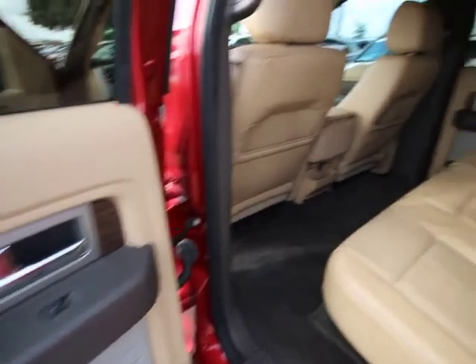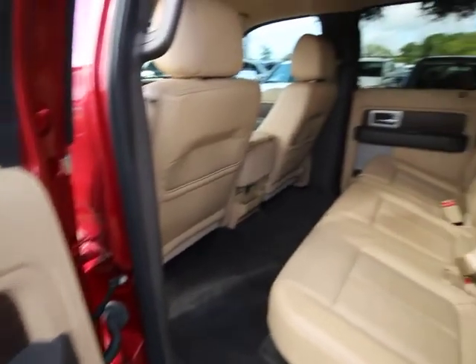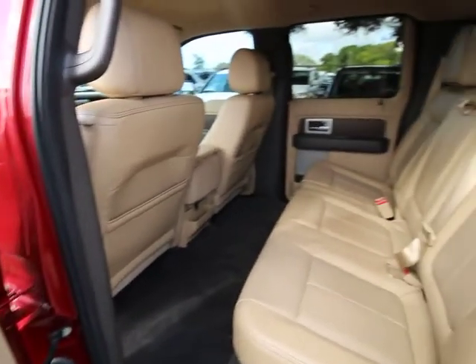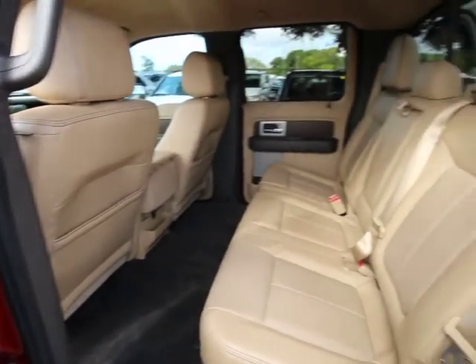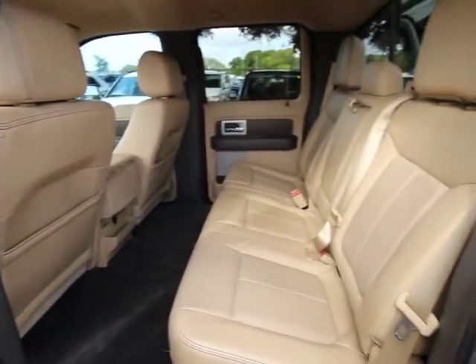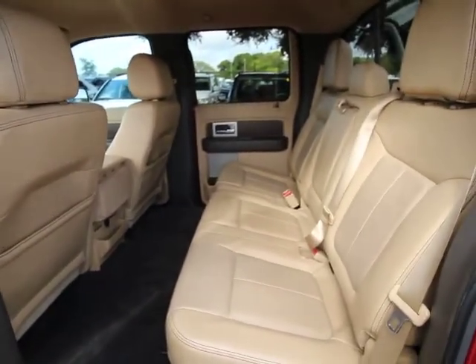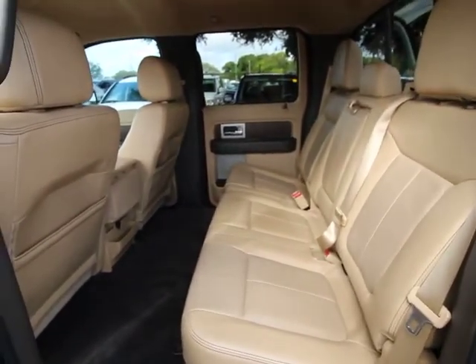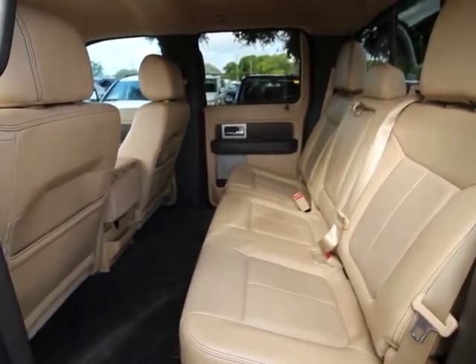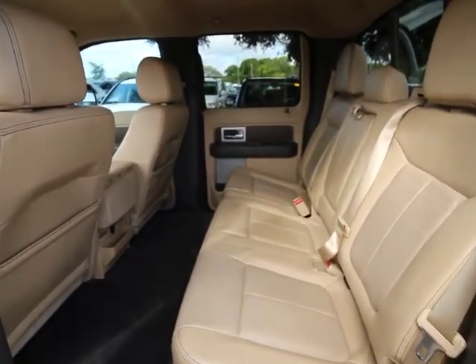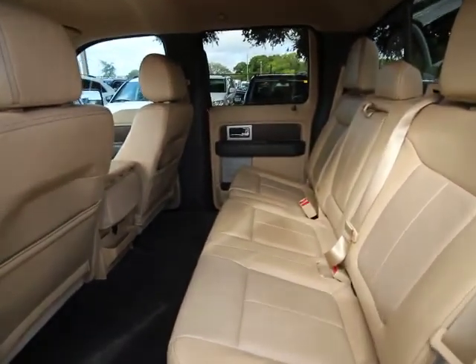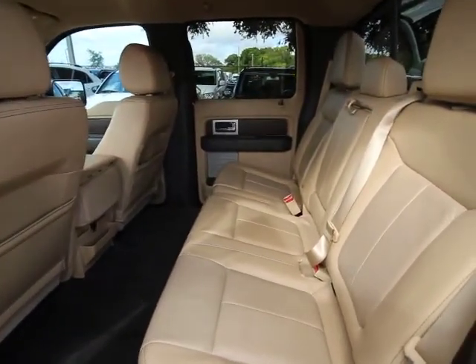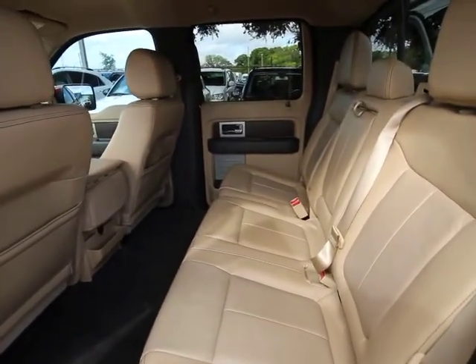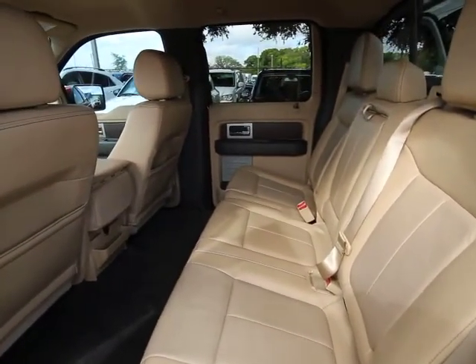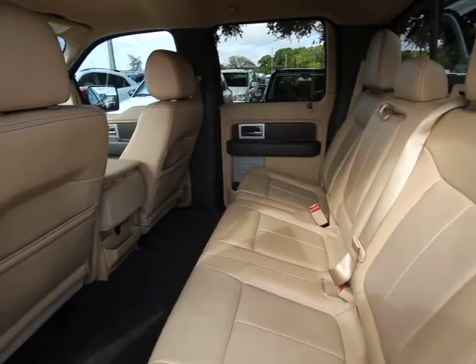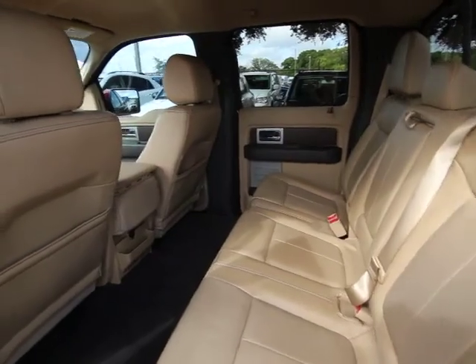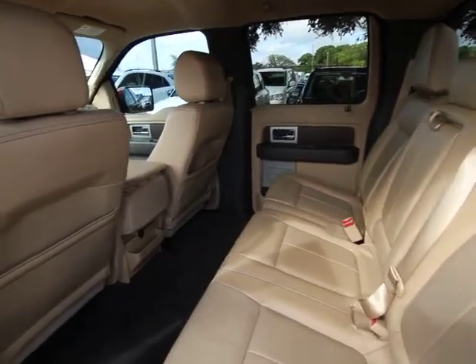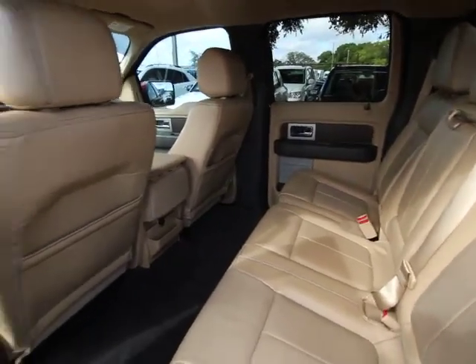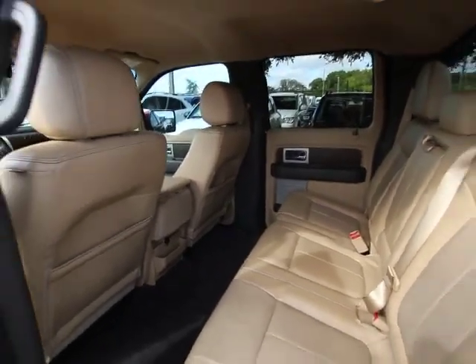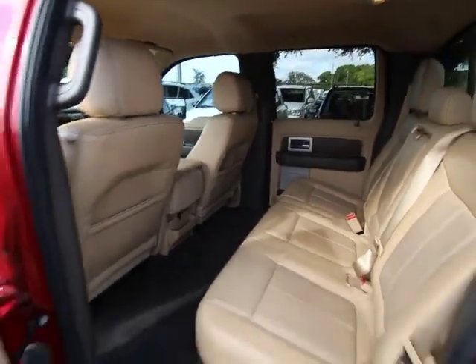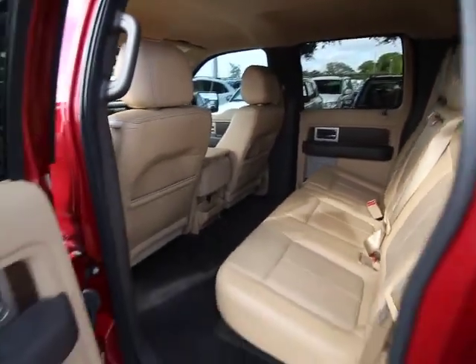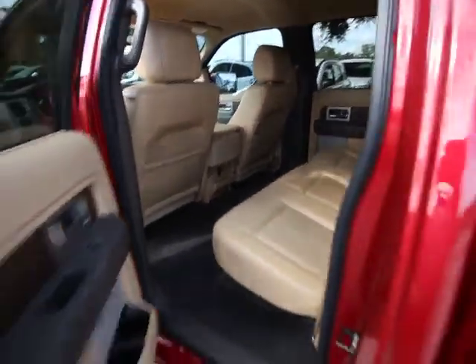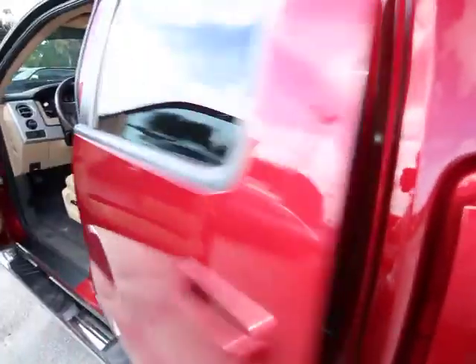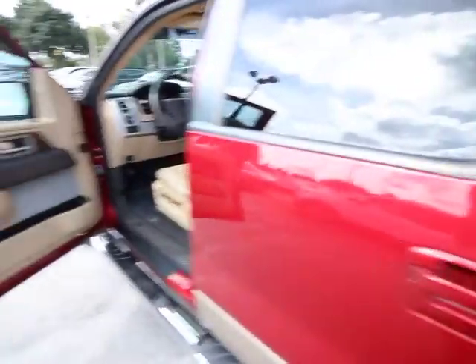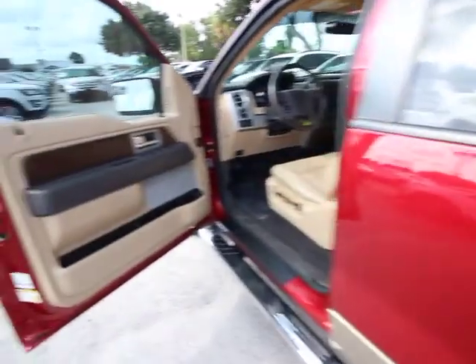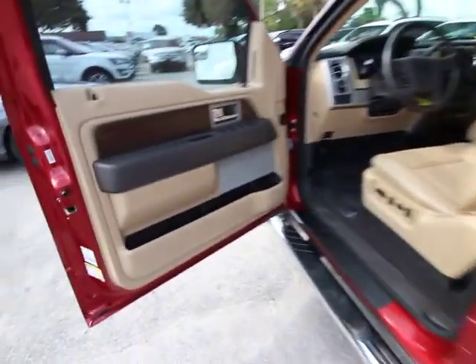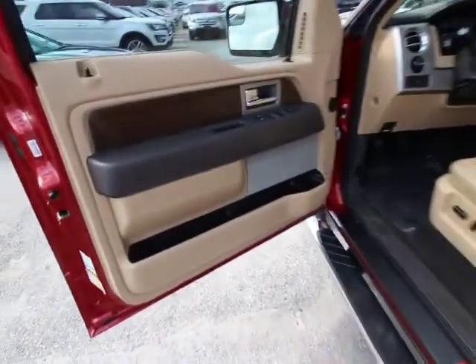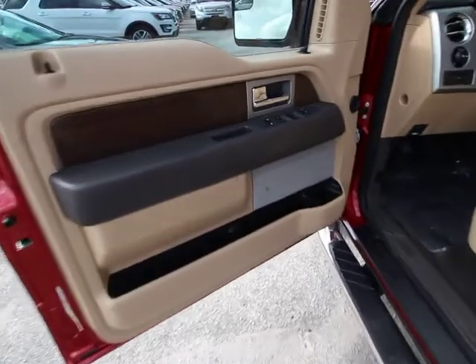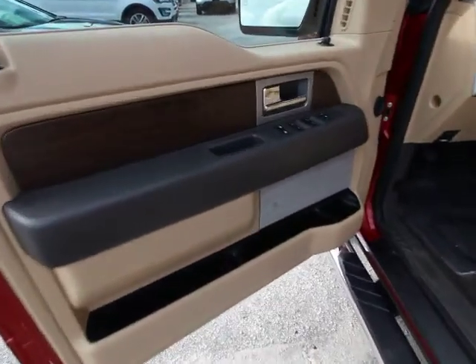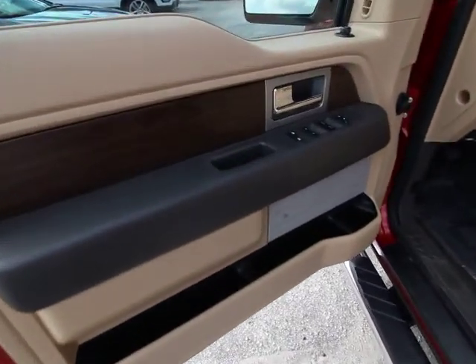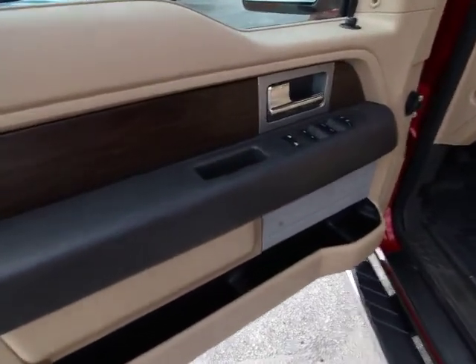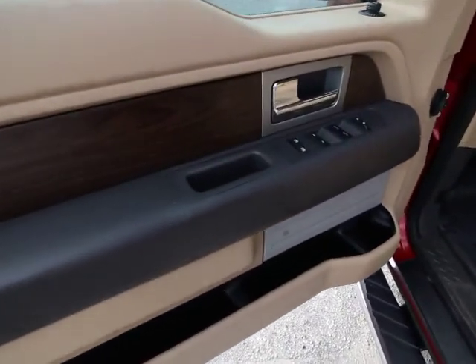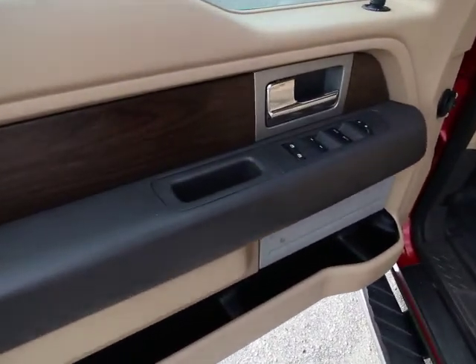Panic alarm, remote keyless entry, overhead console, tachometer, tilt steering wheel, front reading lamp, passenger vanity mirror, four-piece floor mat set, front wheel independent suspension, low tire pressure warning.